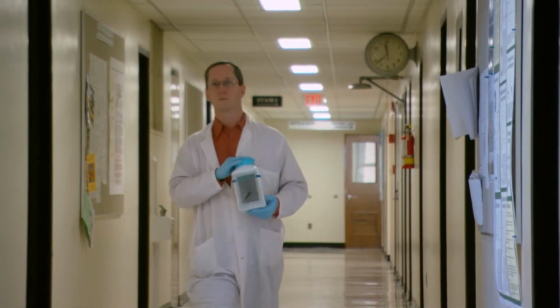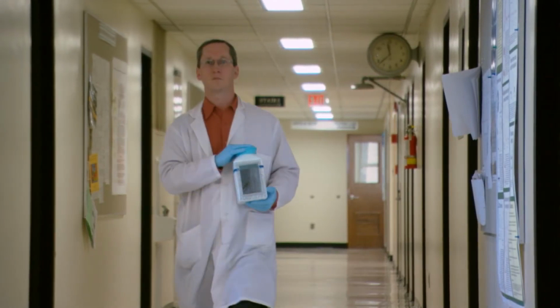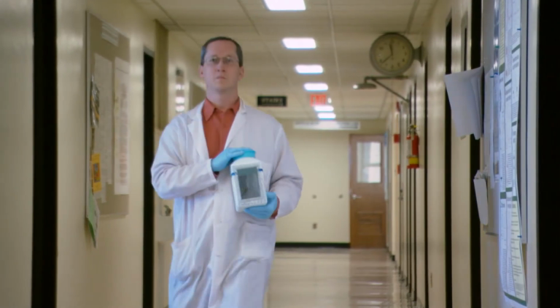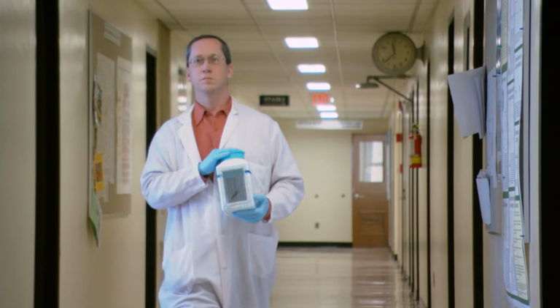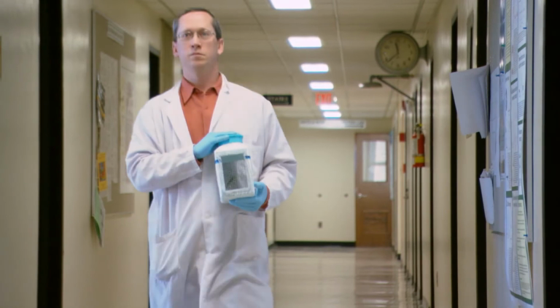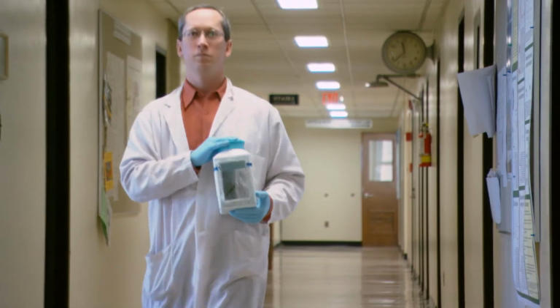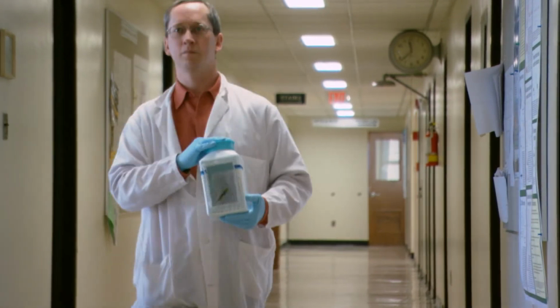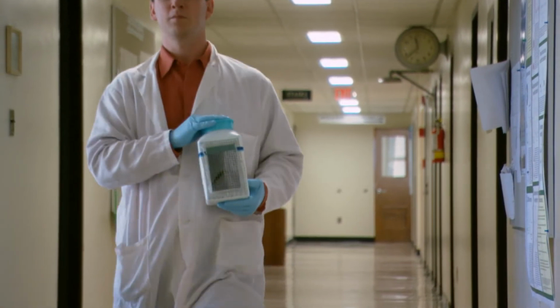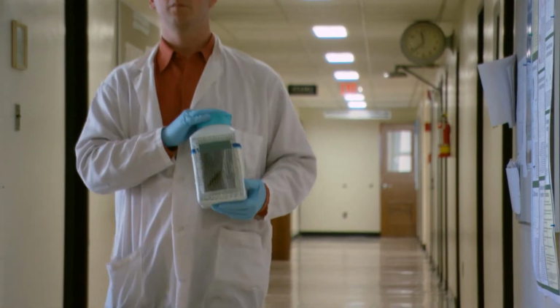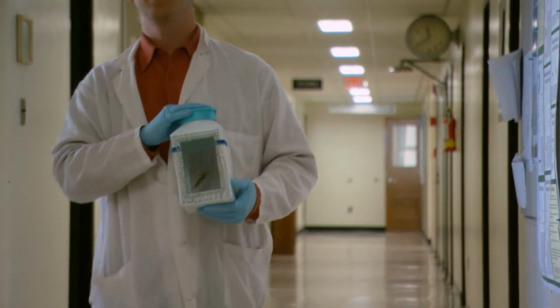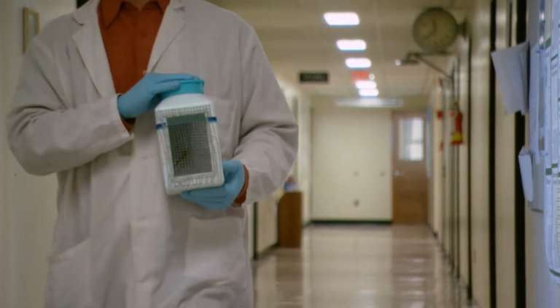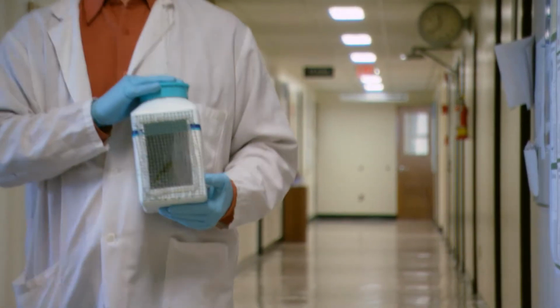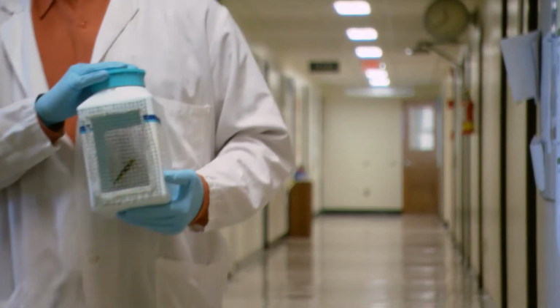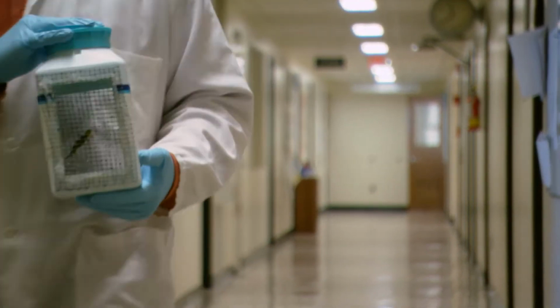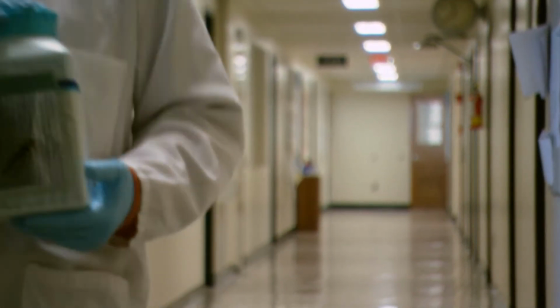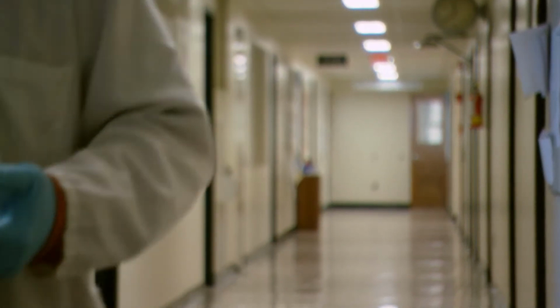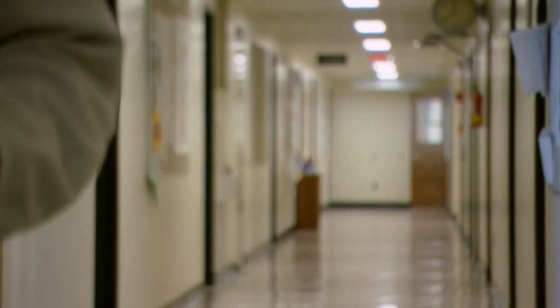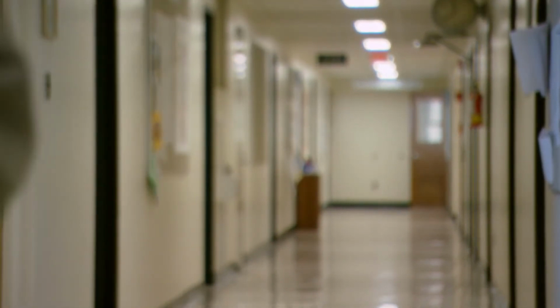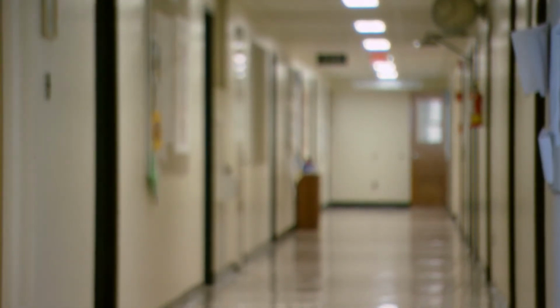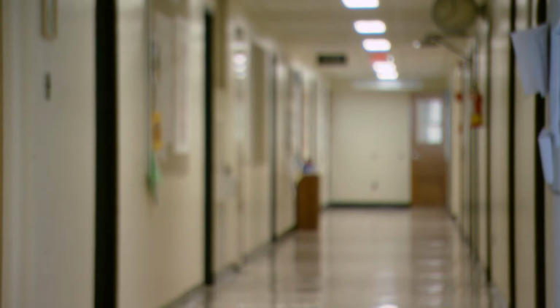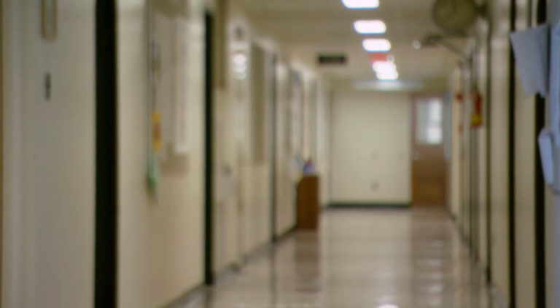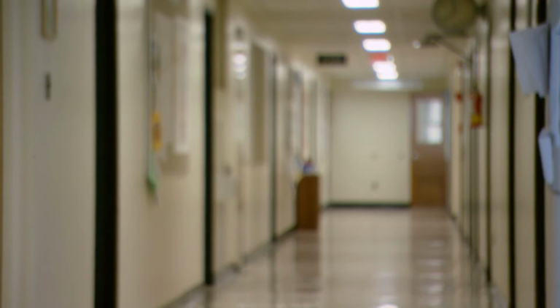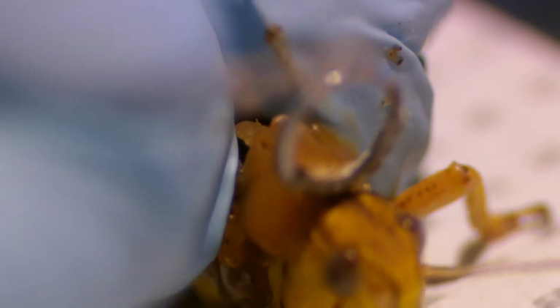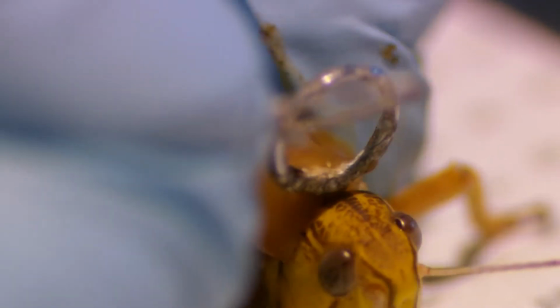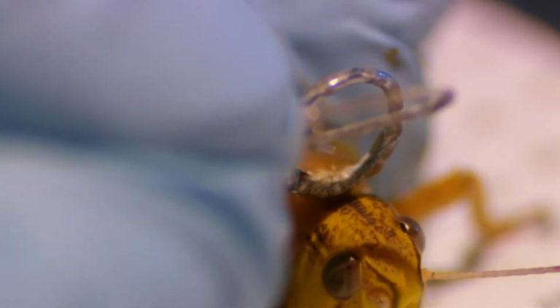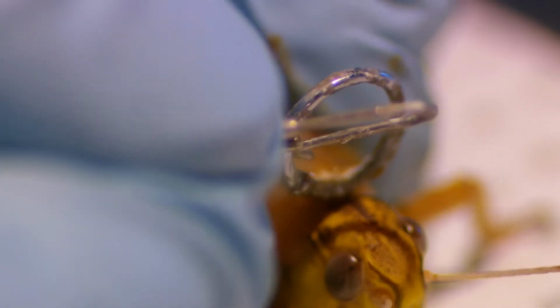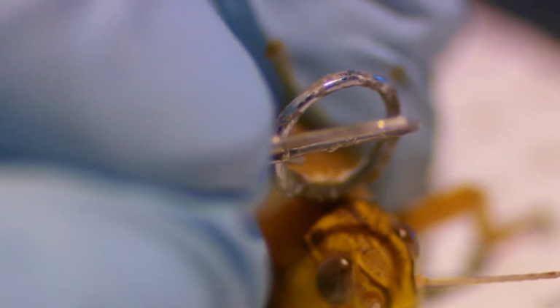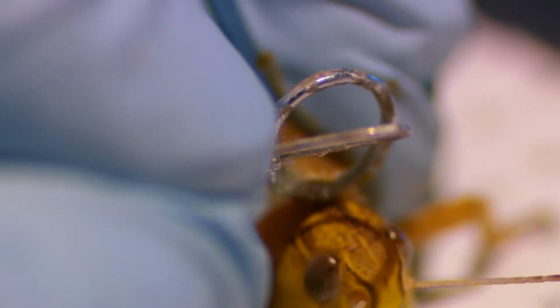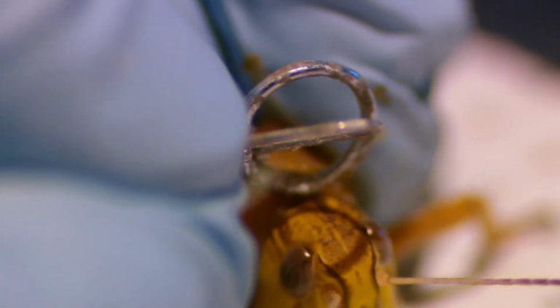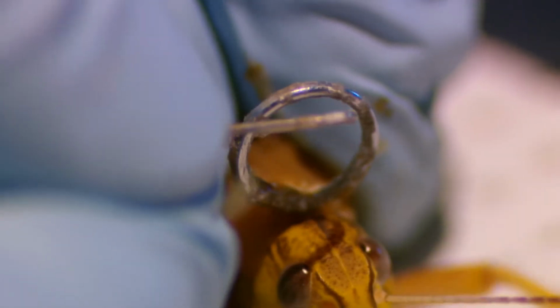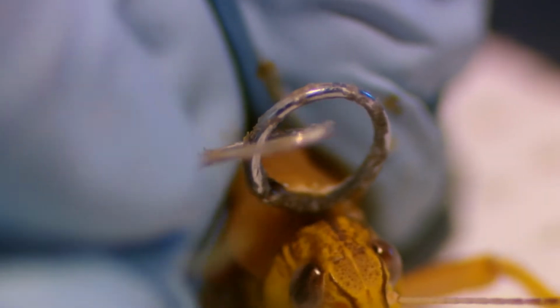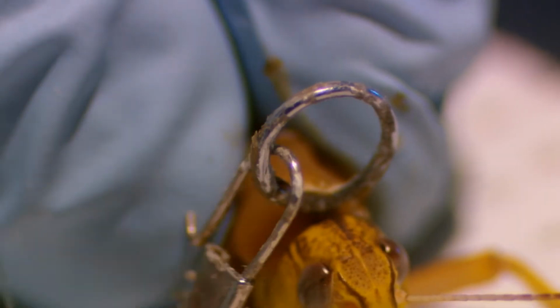What Dr. Gray wanted to do was to find out how the locust's primitive nervous system allowed it to fly and navigate in massive swarms without constantly colliding into its mates.